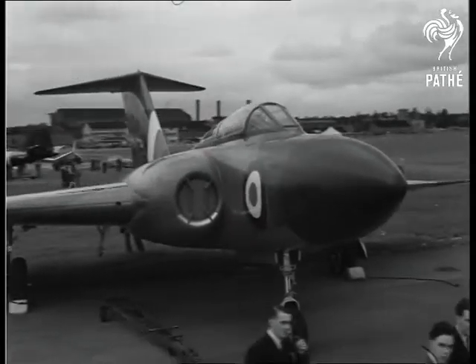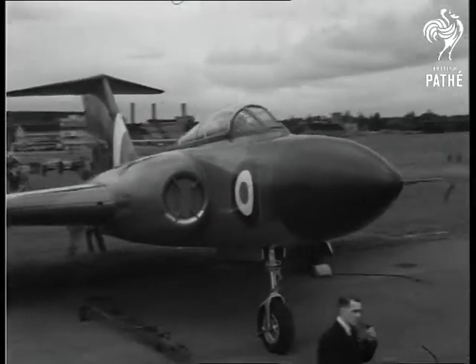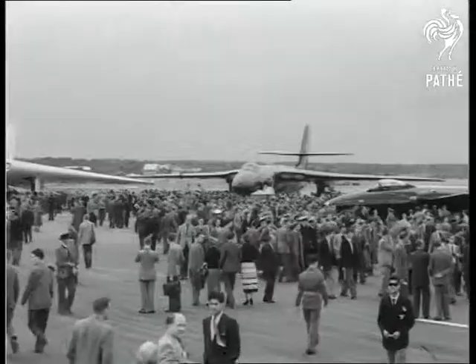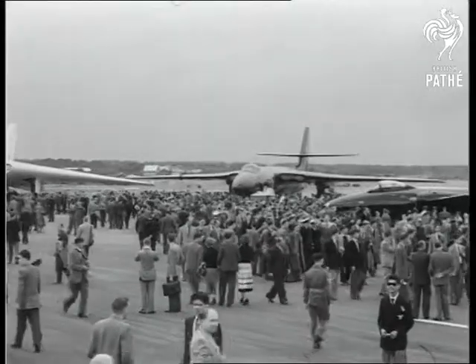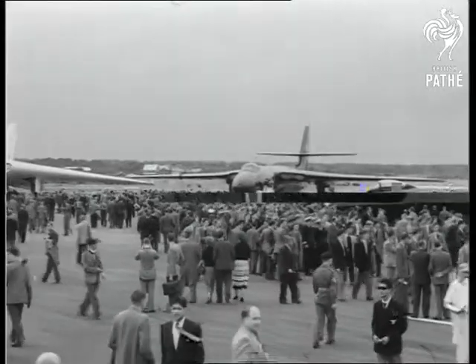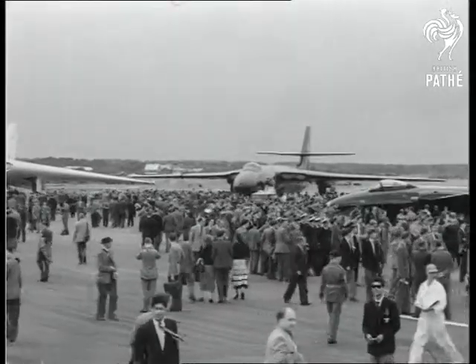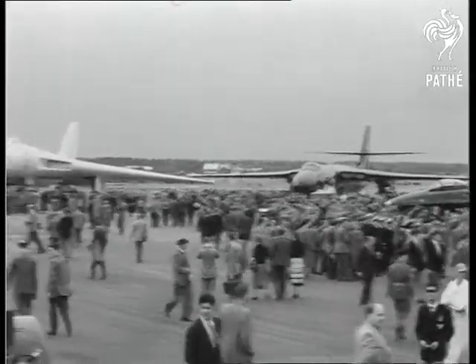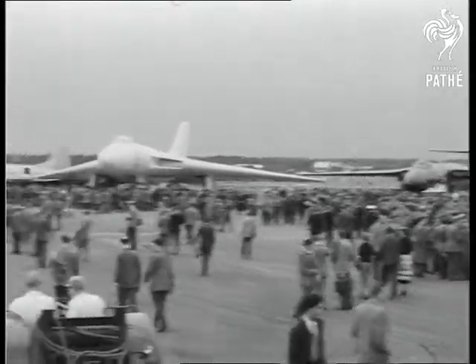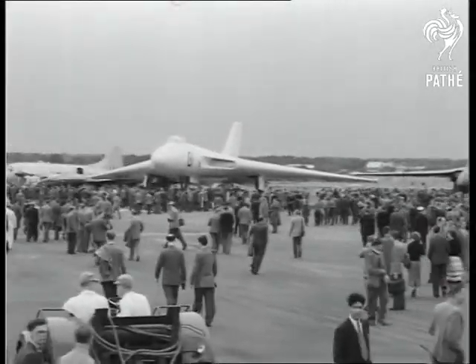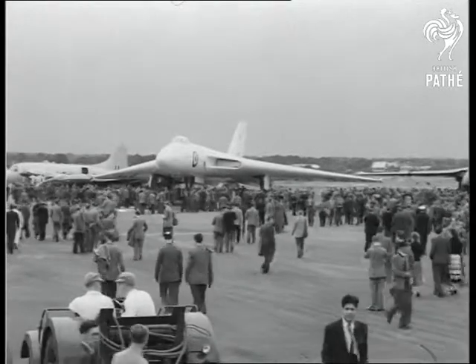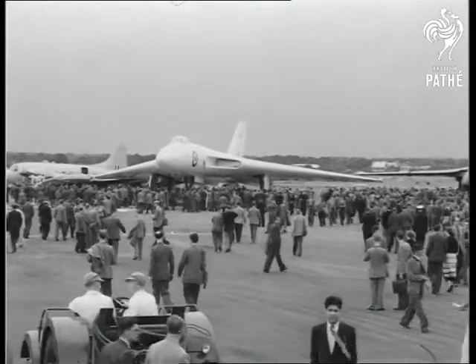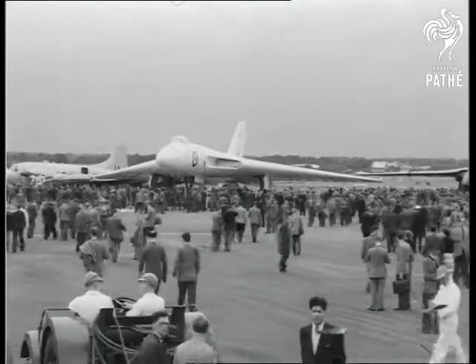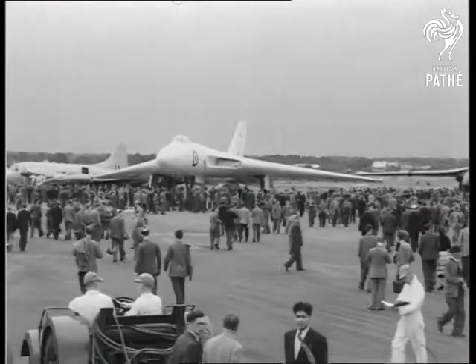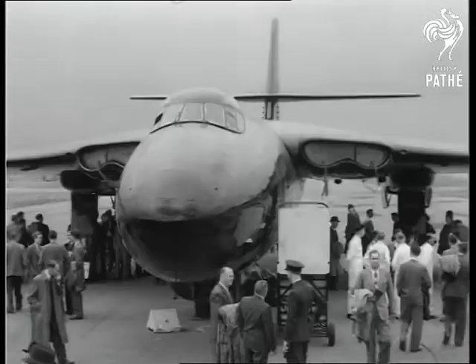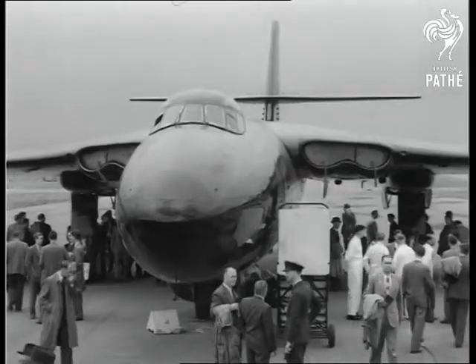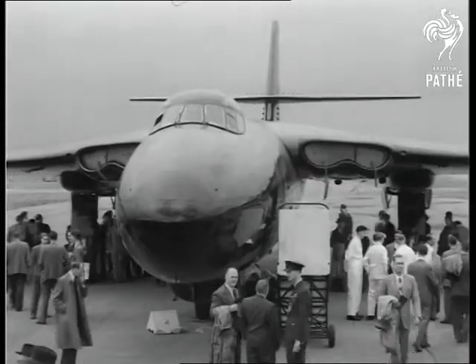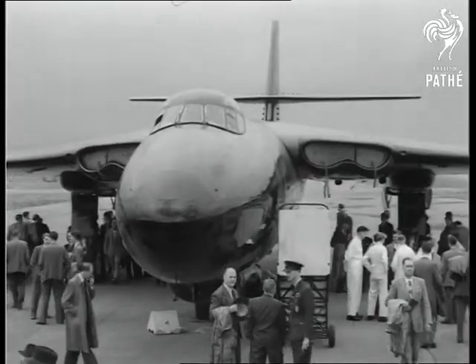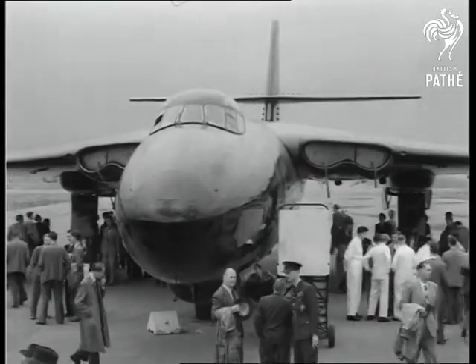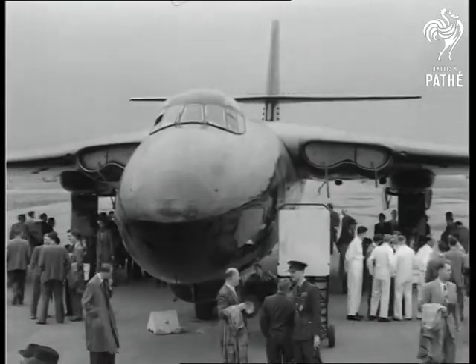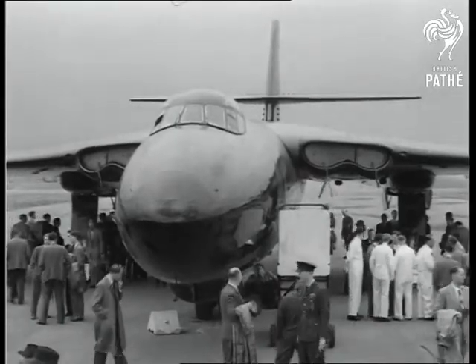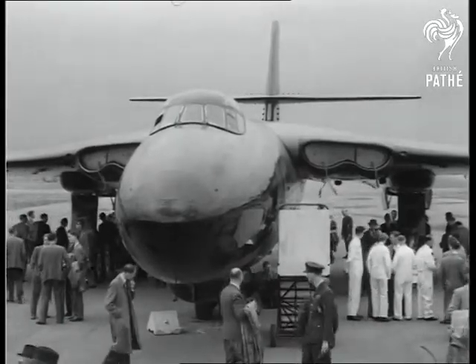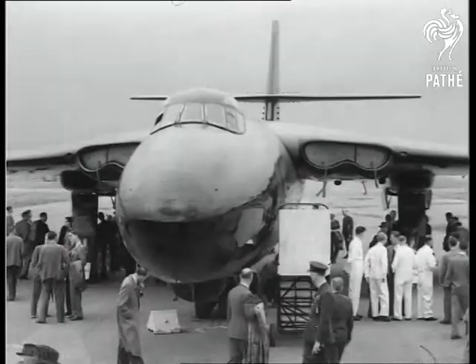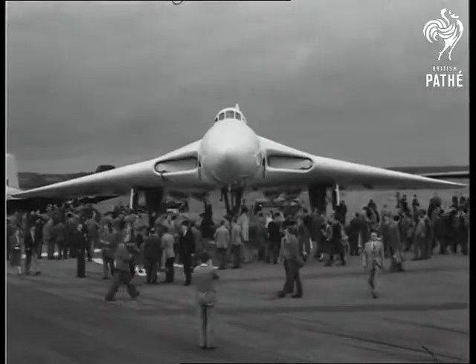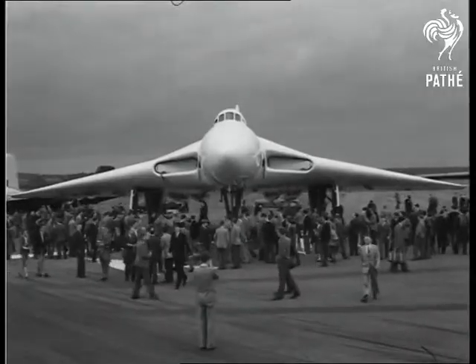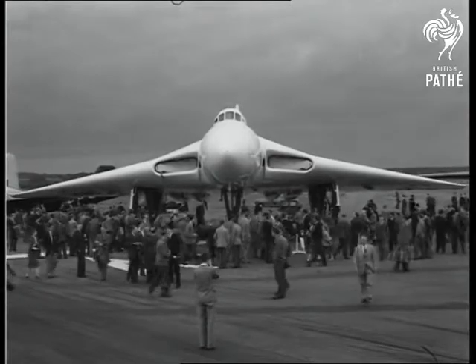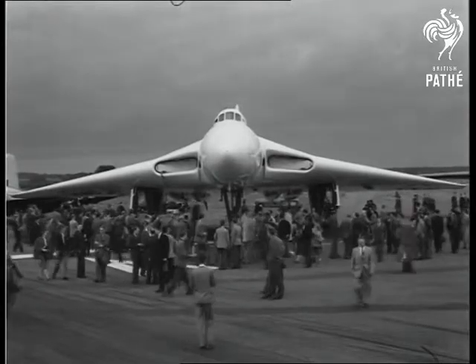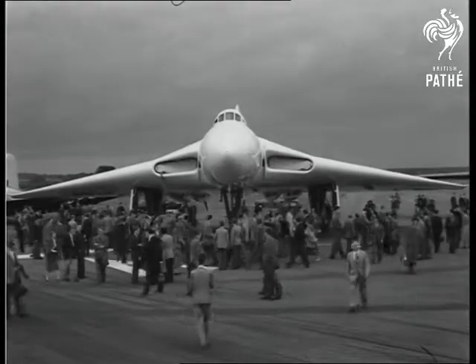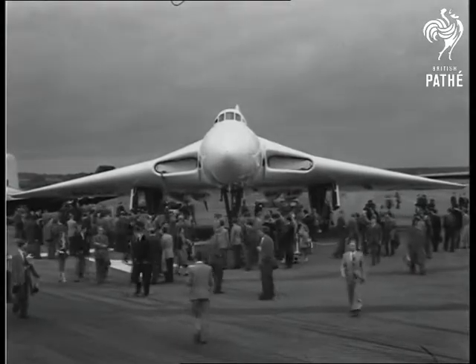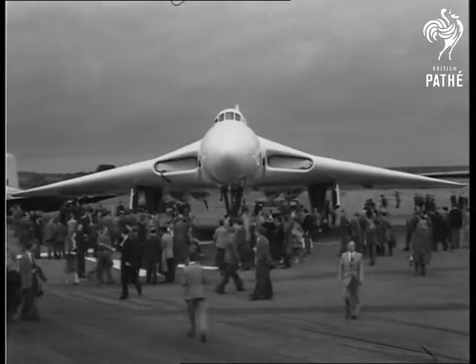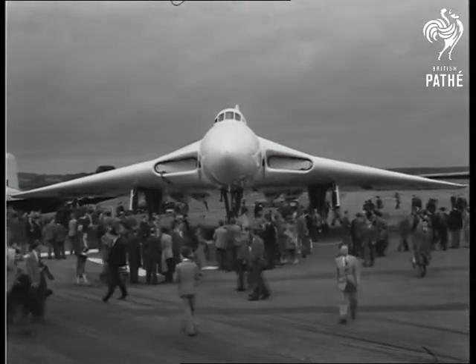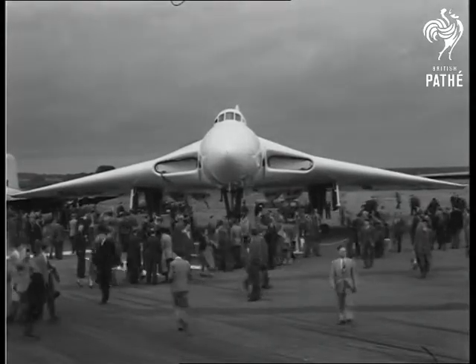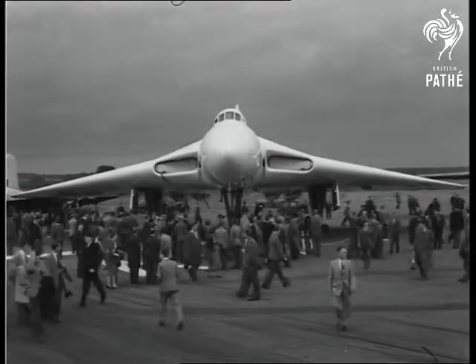The Delta Wing Vulcan on the left and the Valiant, two of our high-speed bombers, are exhibited, but there's no sign of the new P-1 fighter or the wingless flying Bedstead. They're right at the top of the secret list.